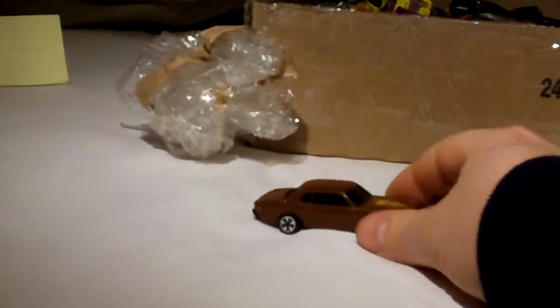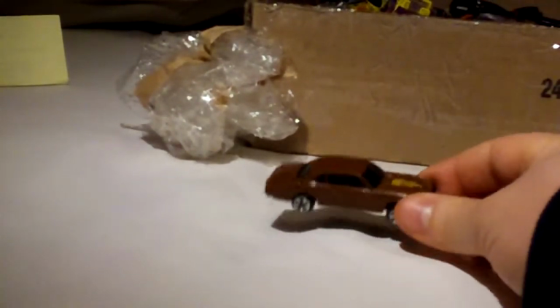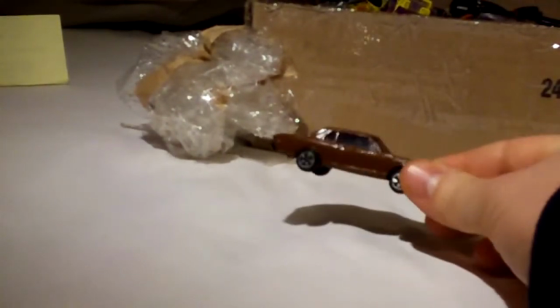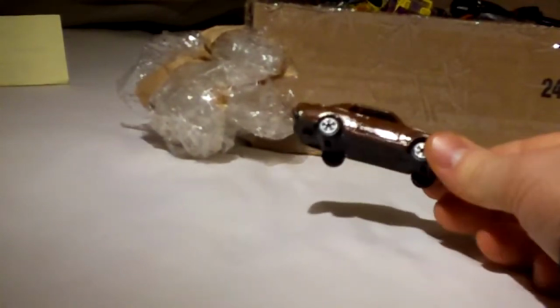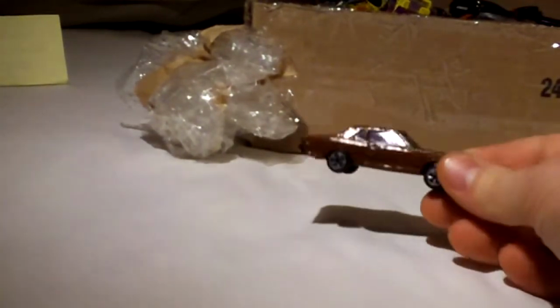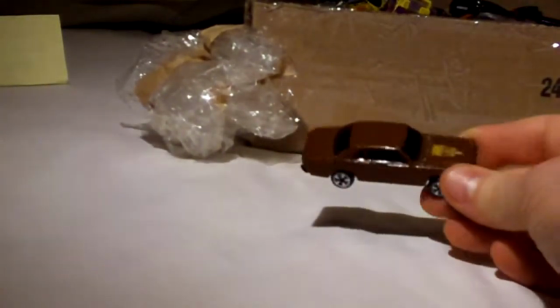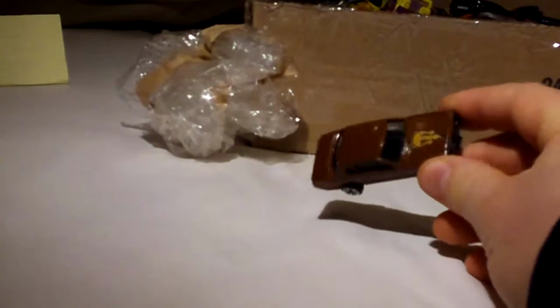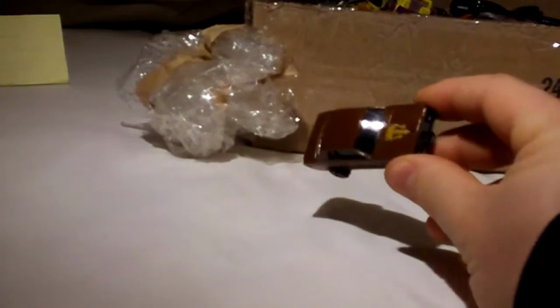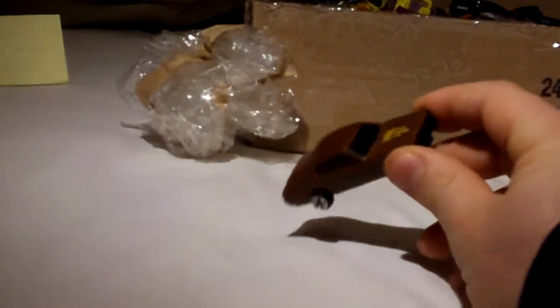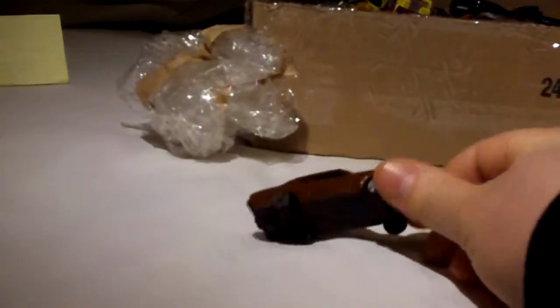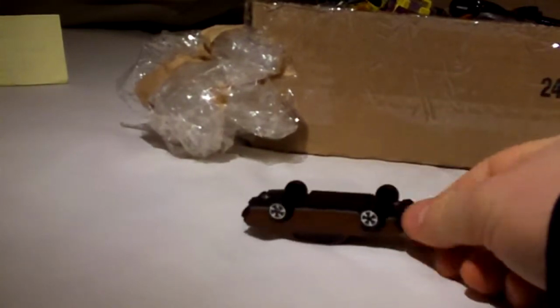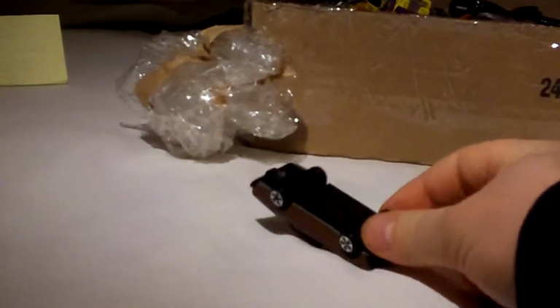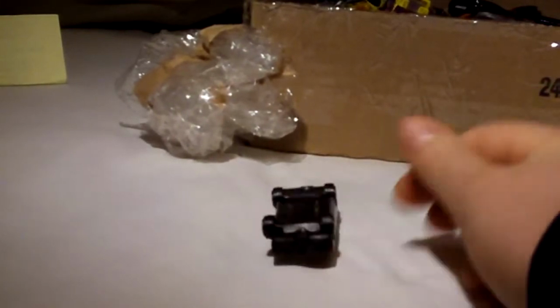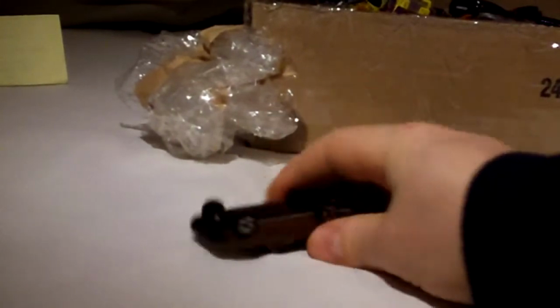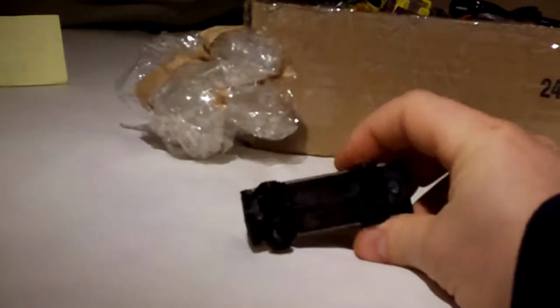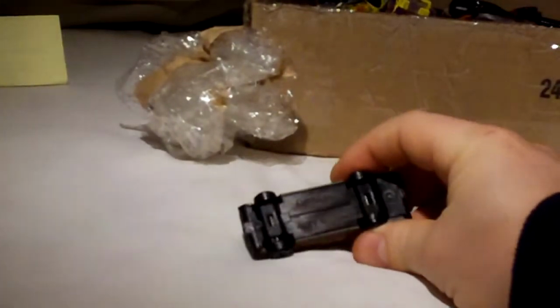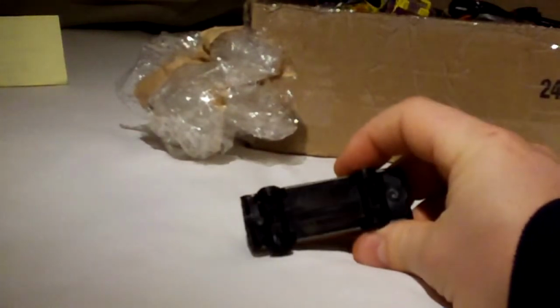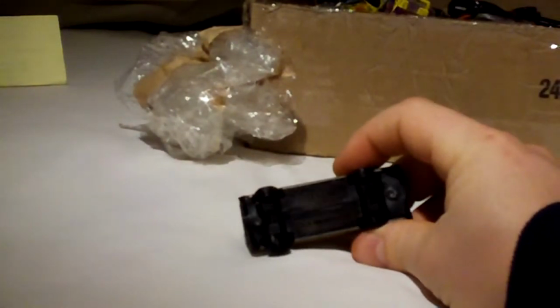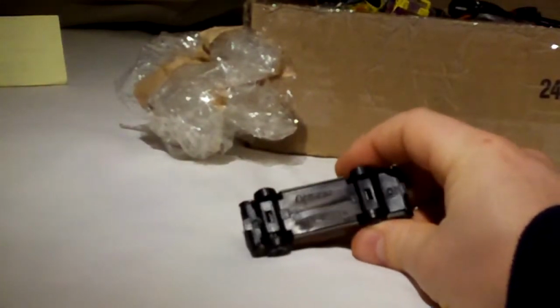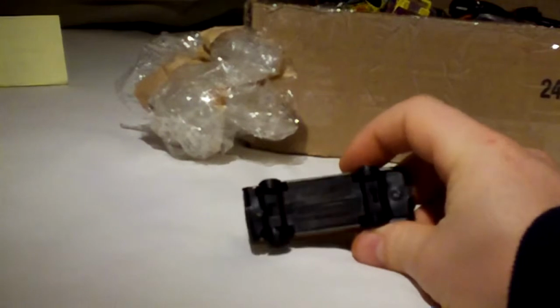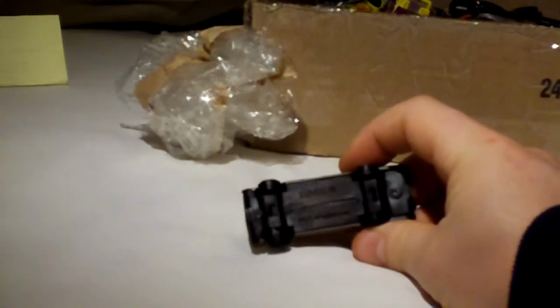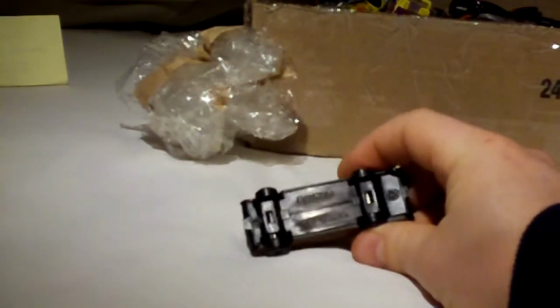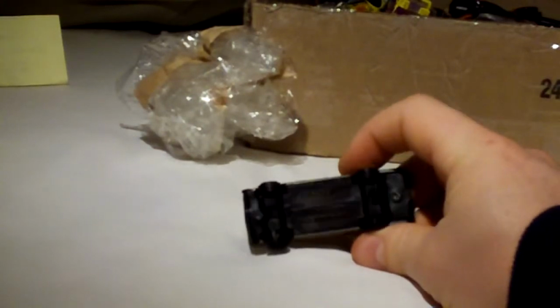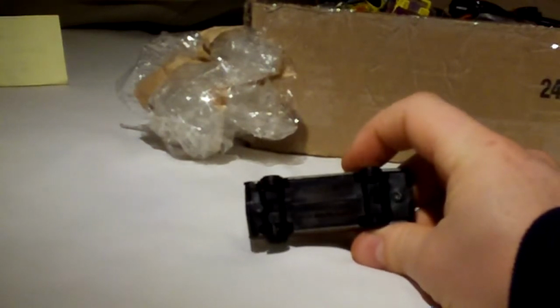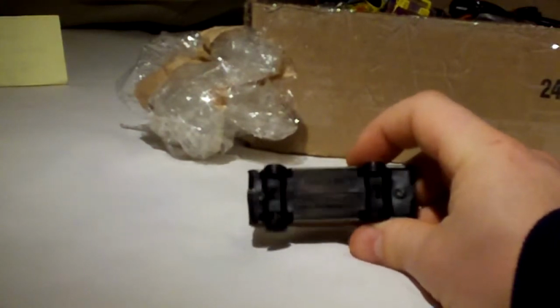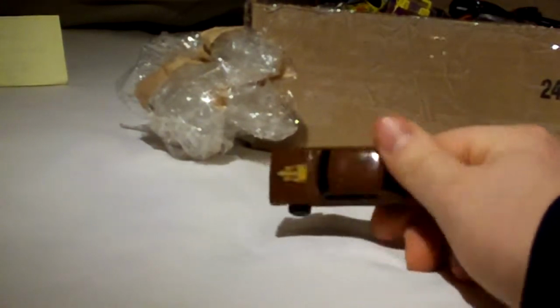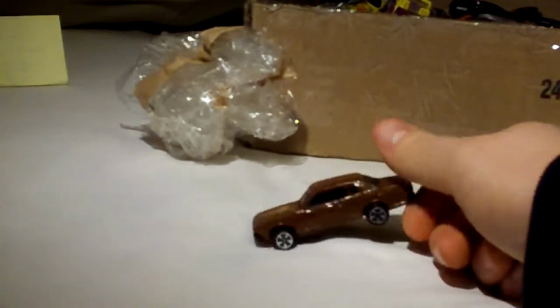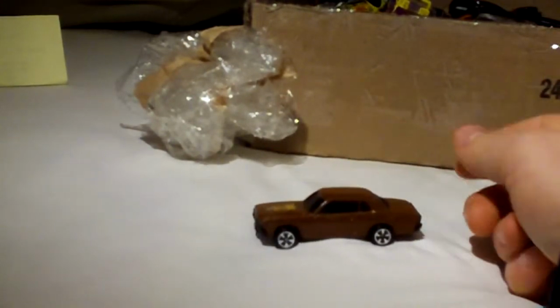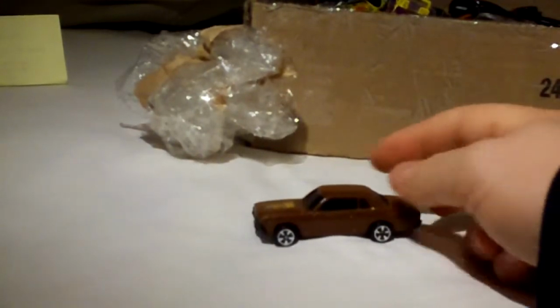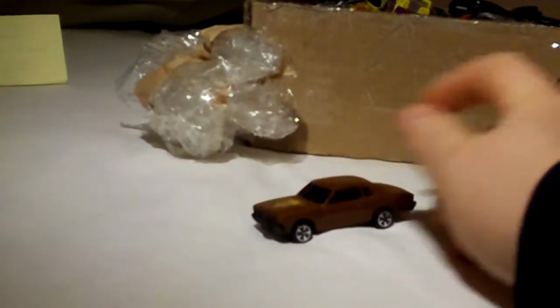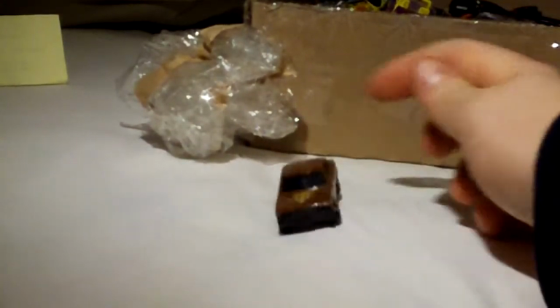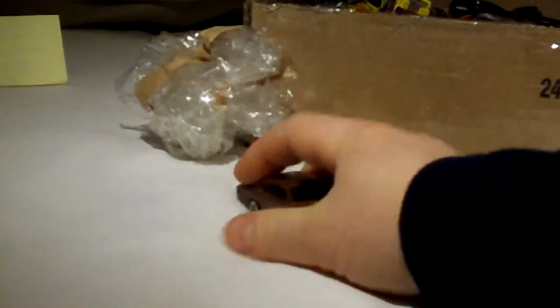This is a Datsun — no brand name on it, it just says Datsun on the bottom. Made in Hong Kong — junk.